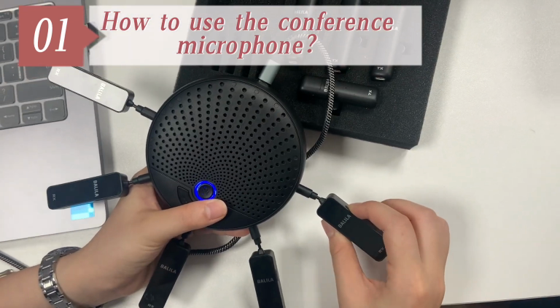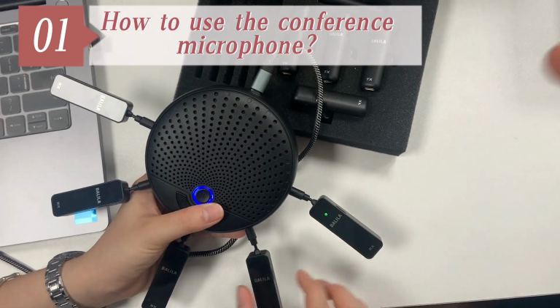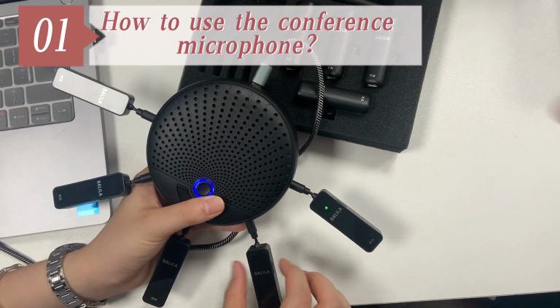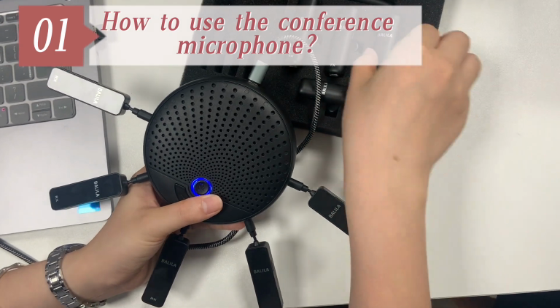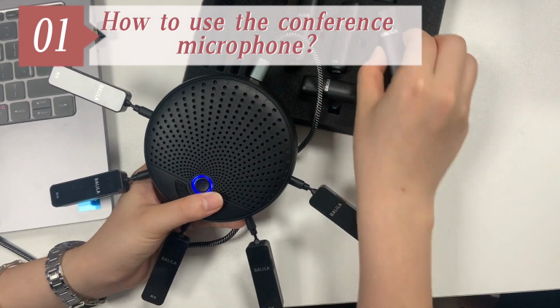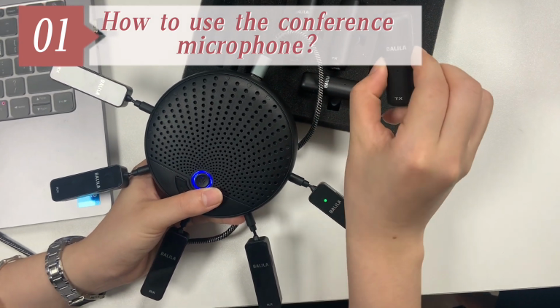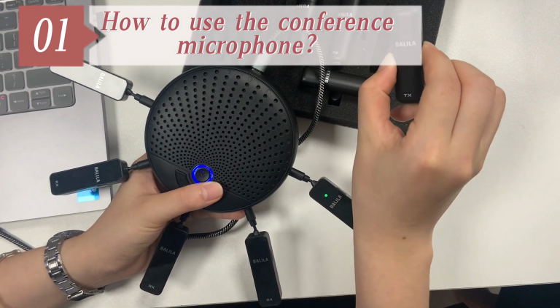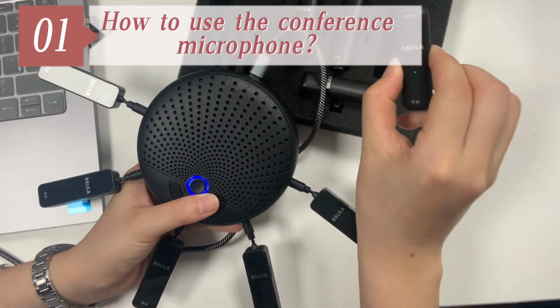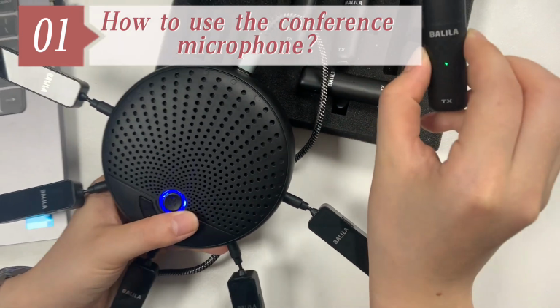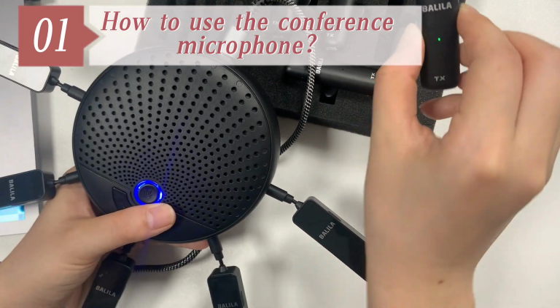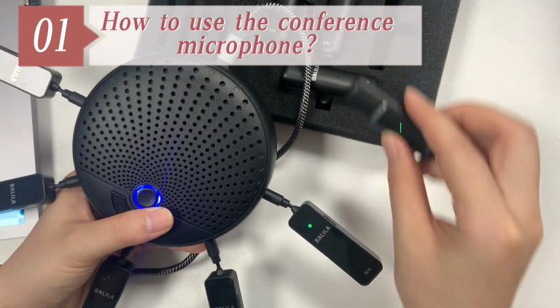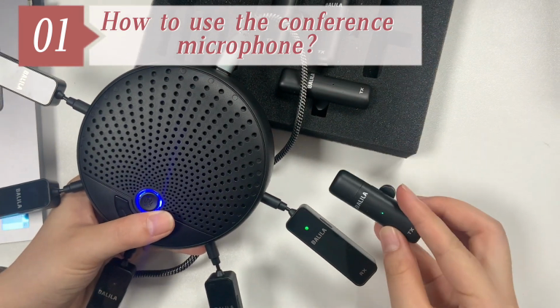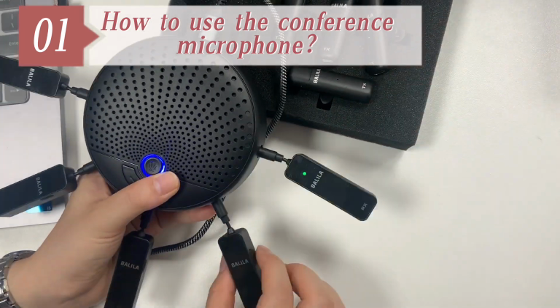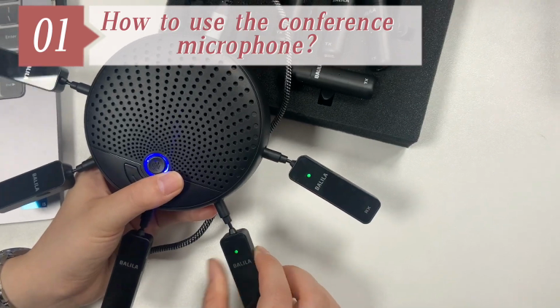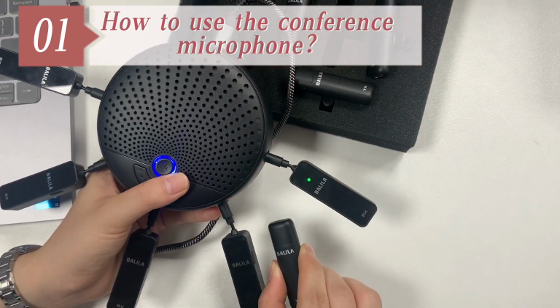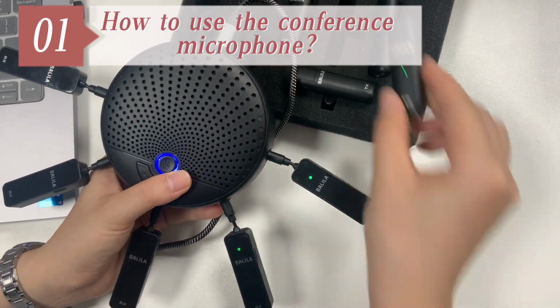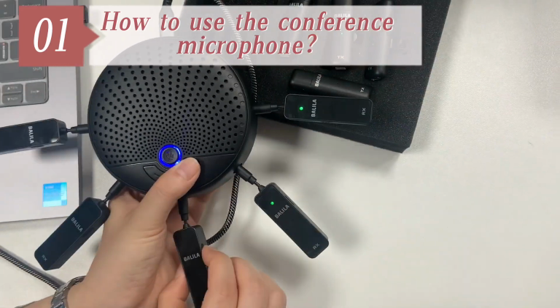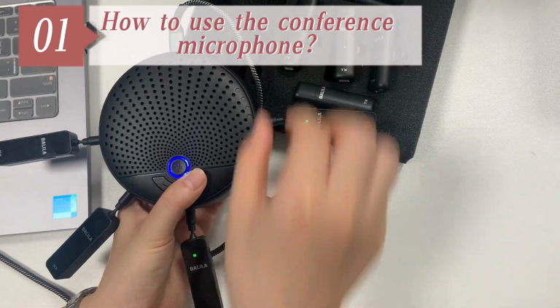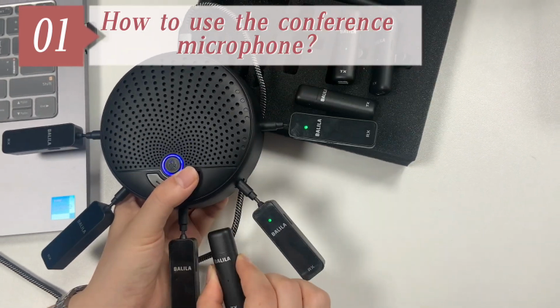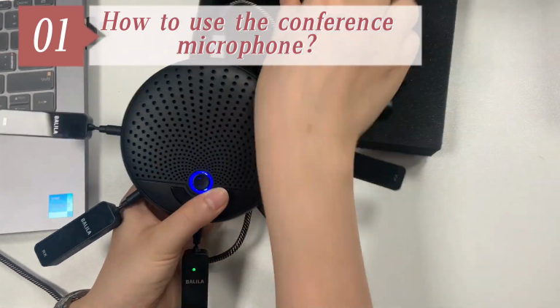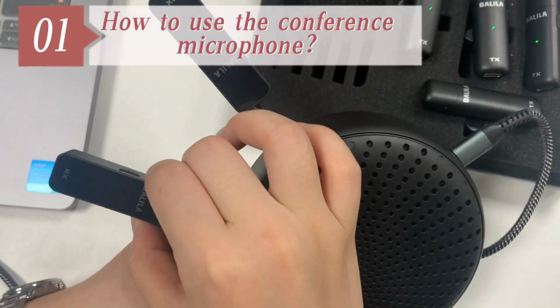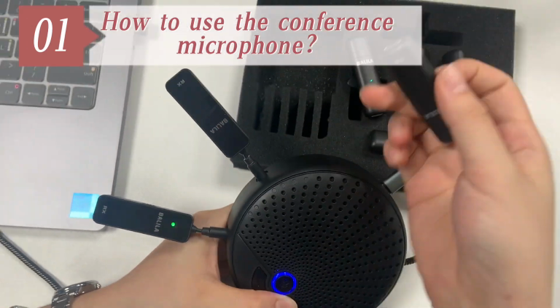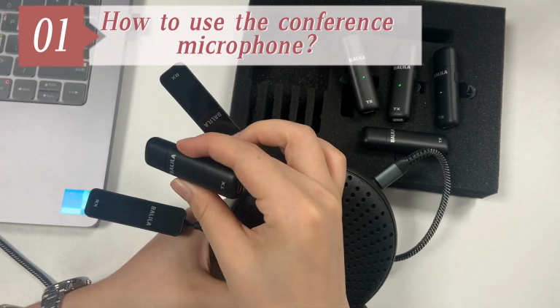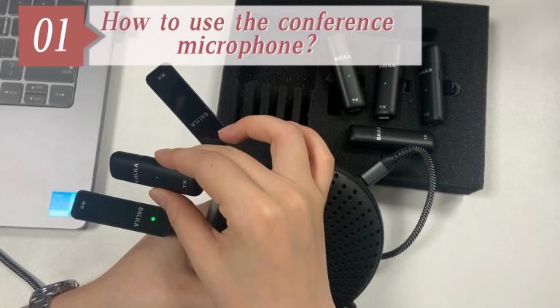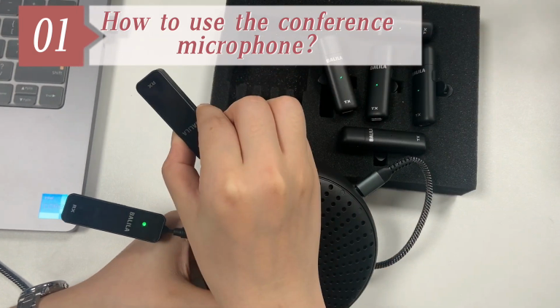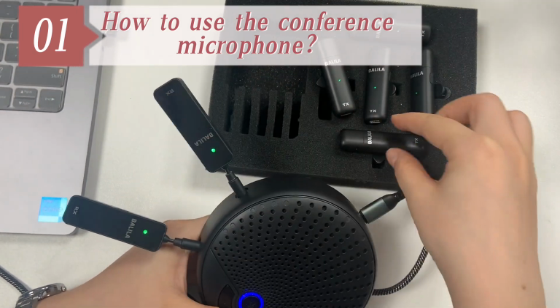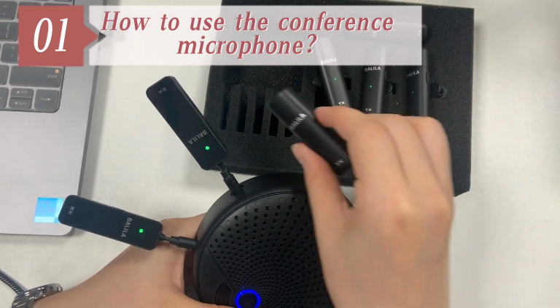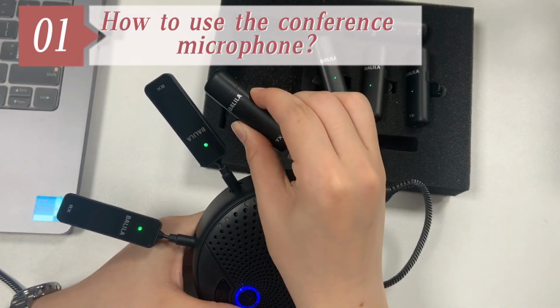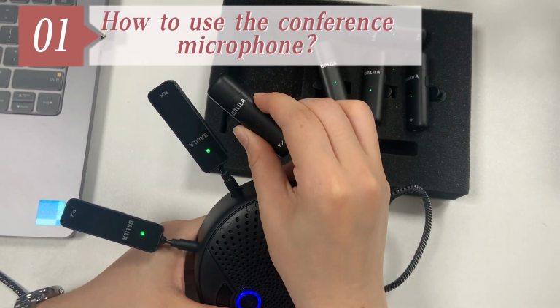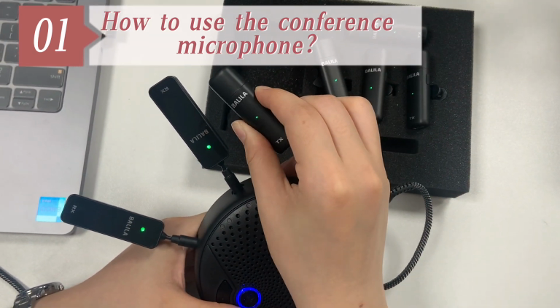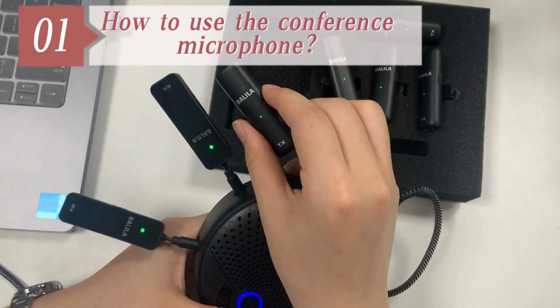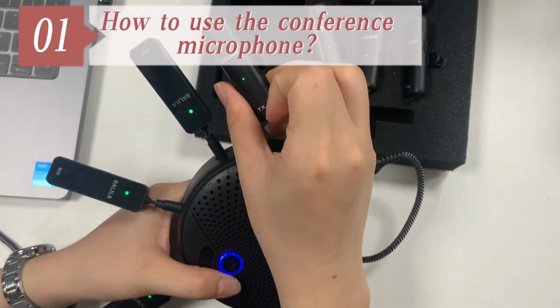Turn on the receivers and the transmitters. They will be automatically paired, and then you can see the green light of the transmitters and the receivers will all turn on. Now it's ready for your usage.